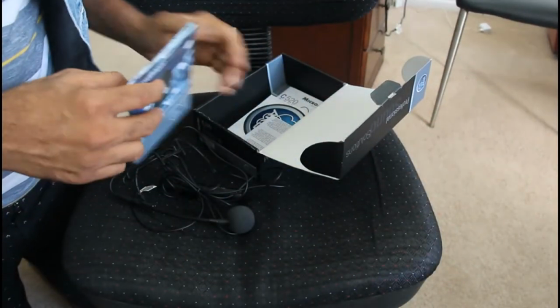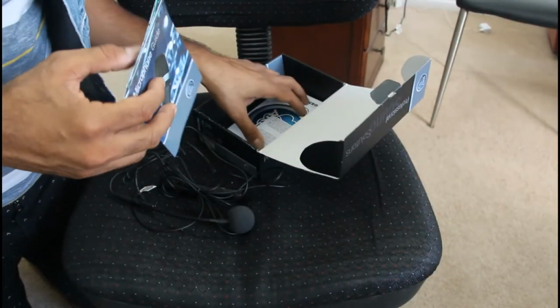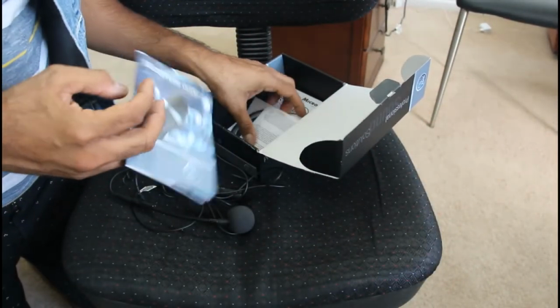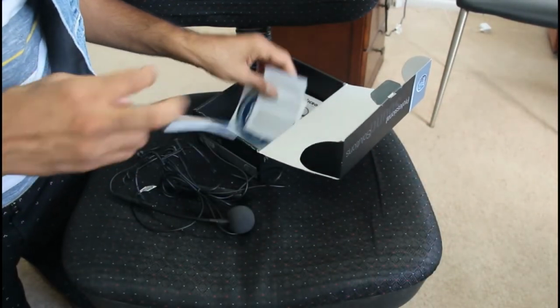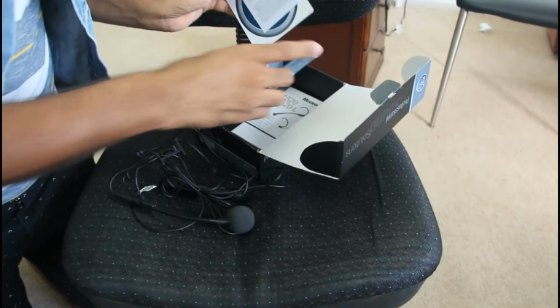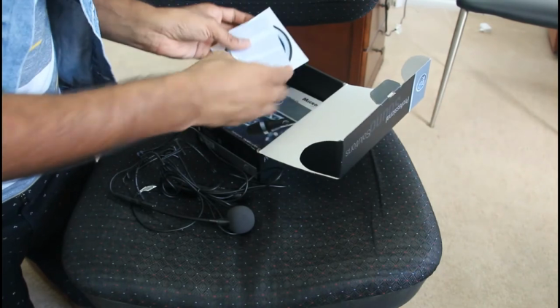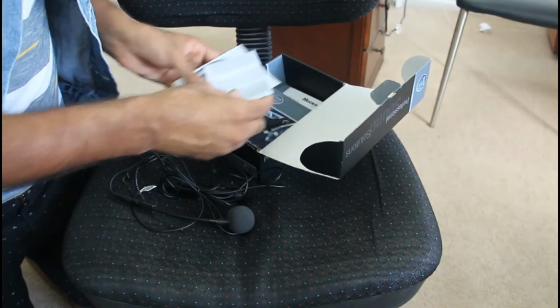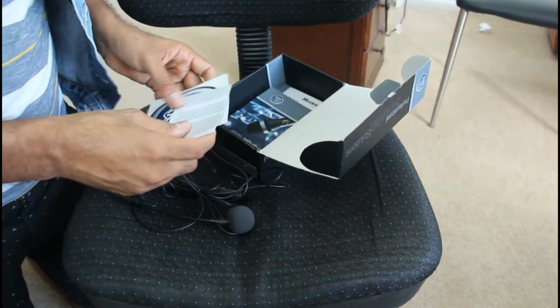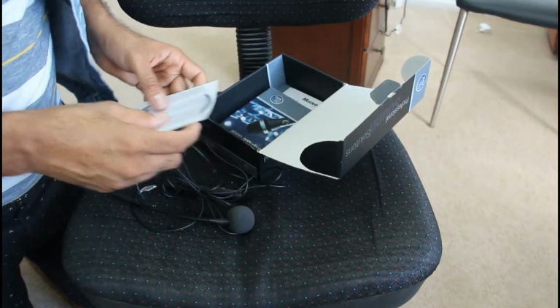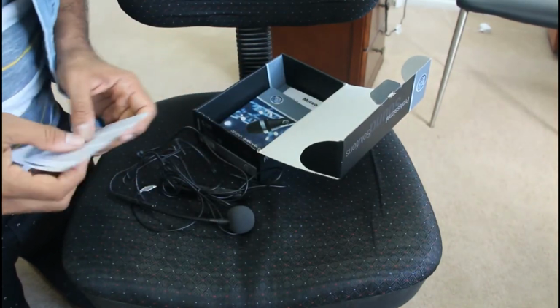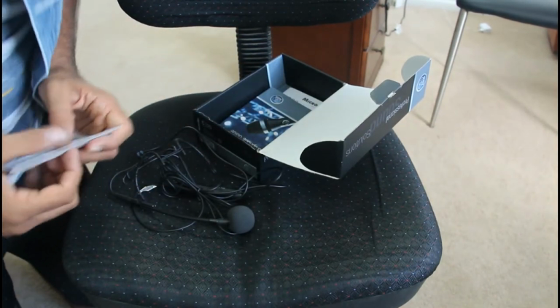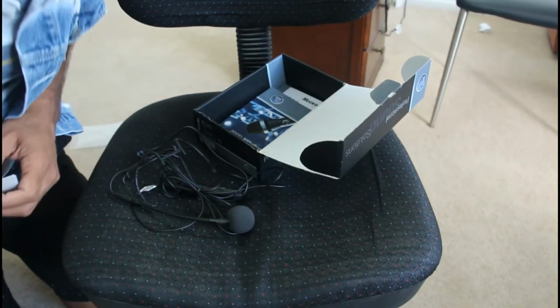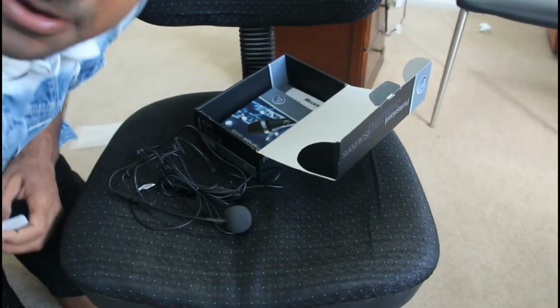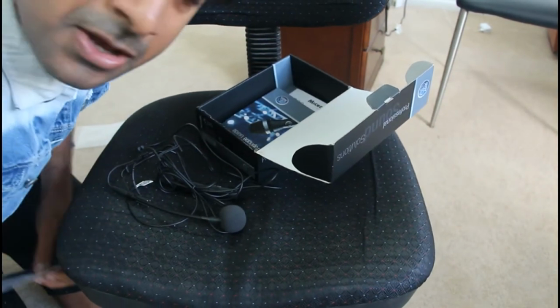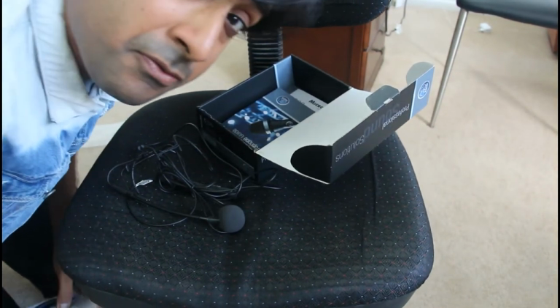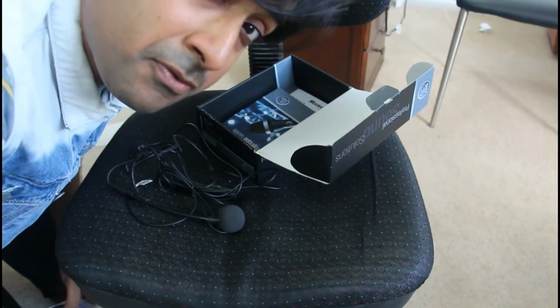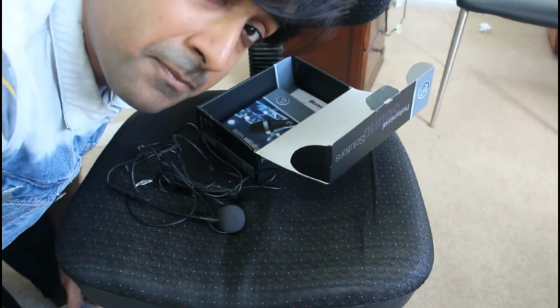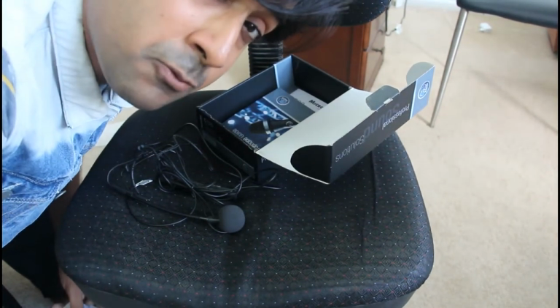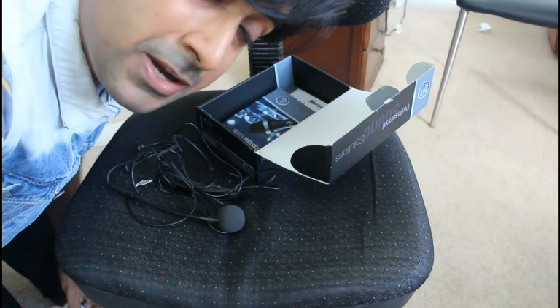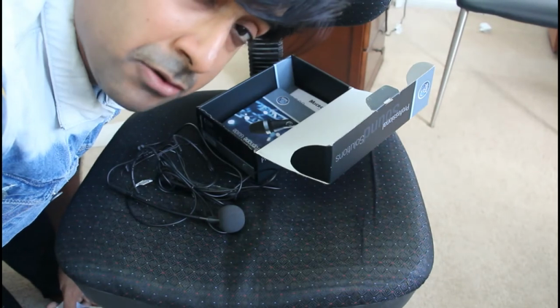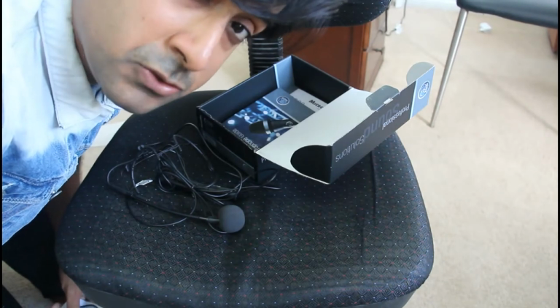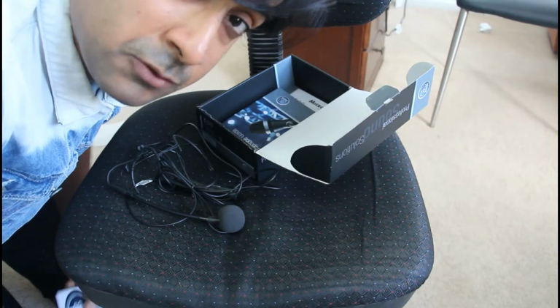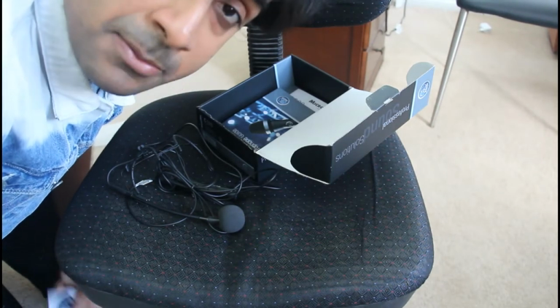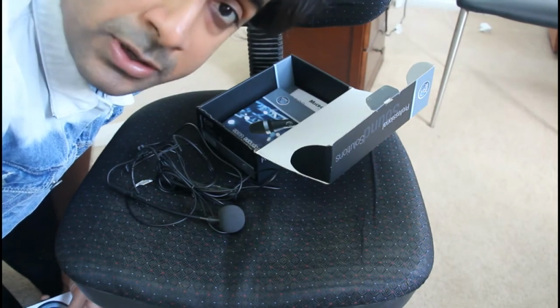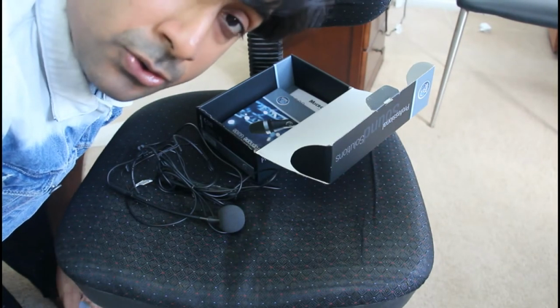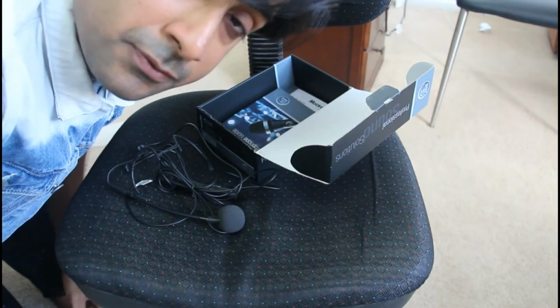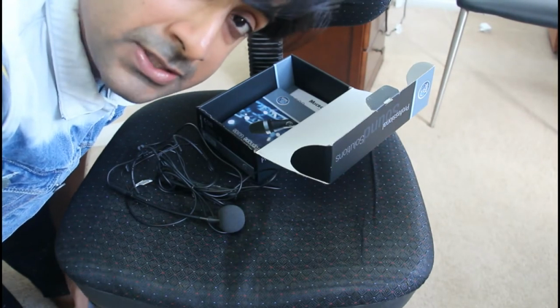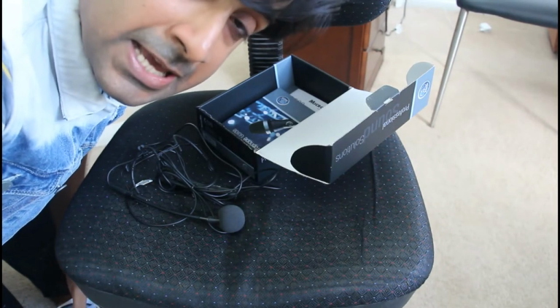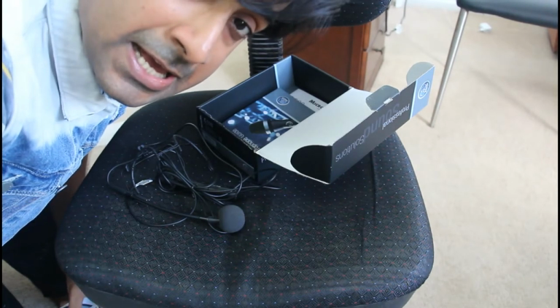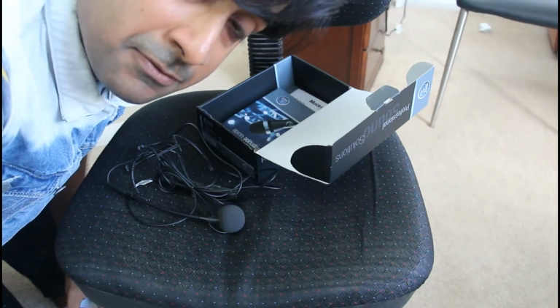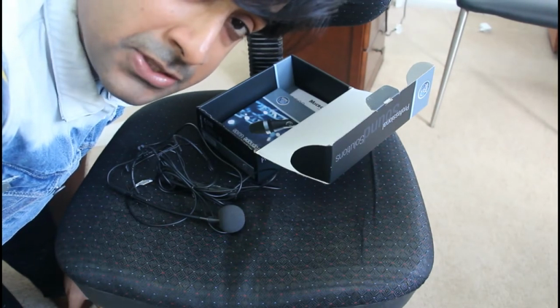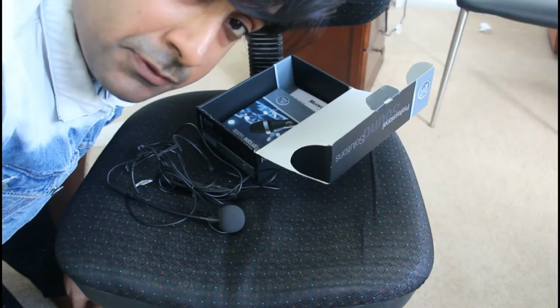I'm quite a fan of AKG microphones. I have an AKG P120 microphone as well, which I'm using to record the audio for this review.